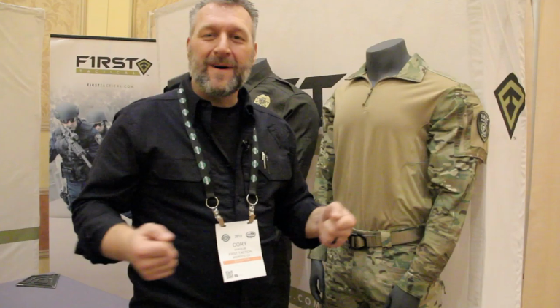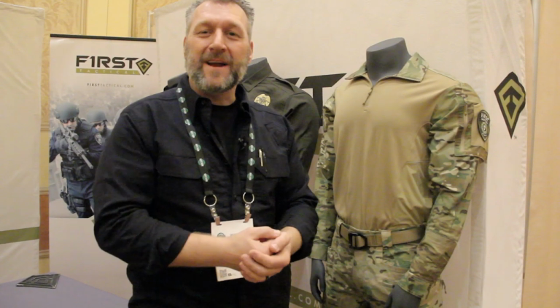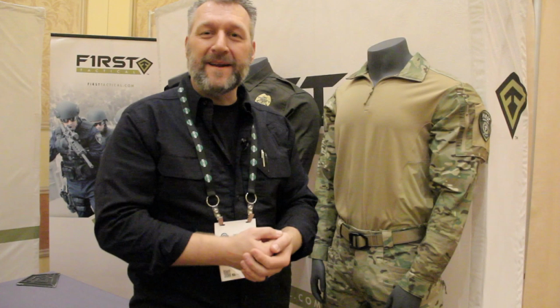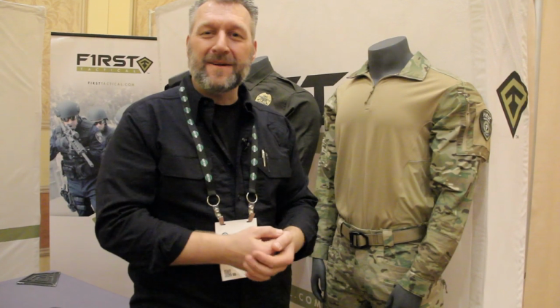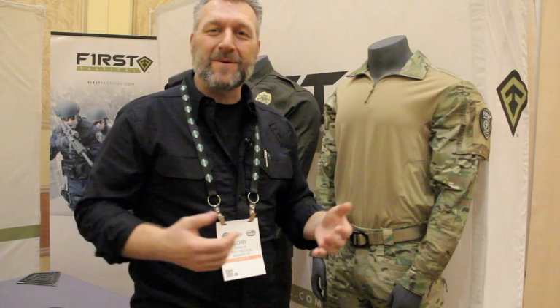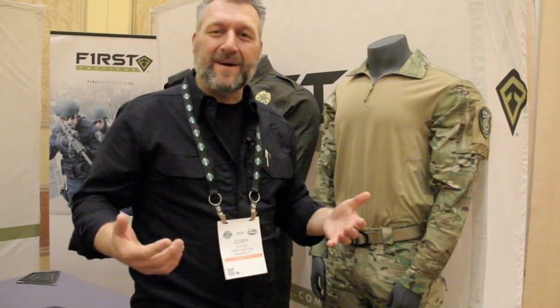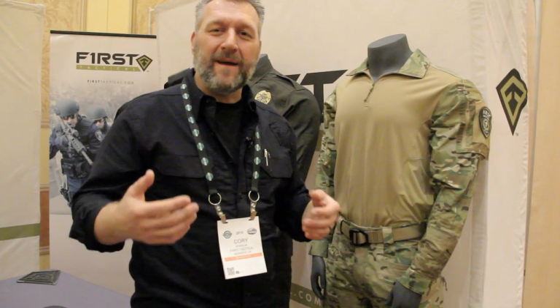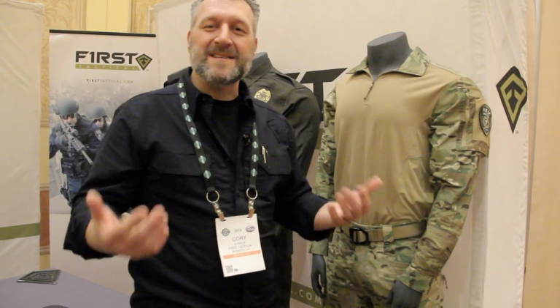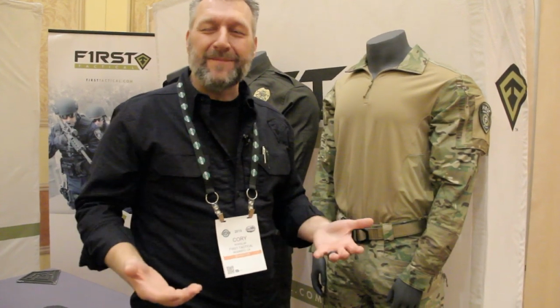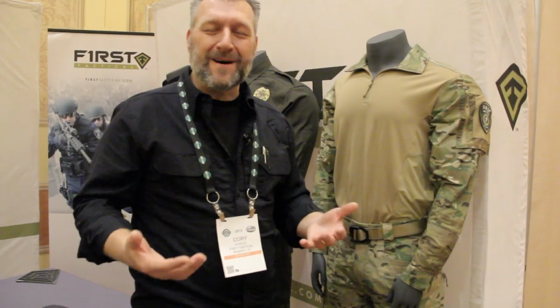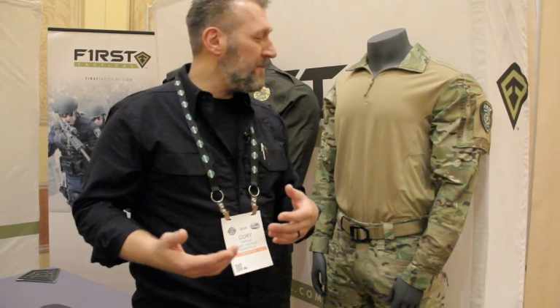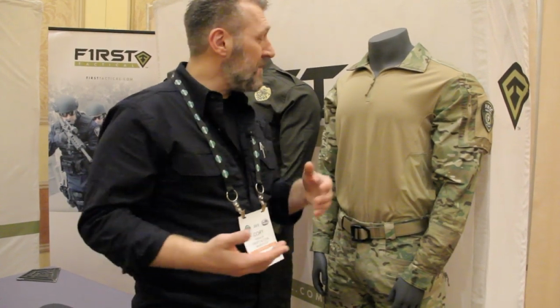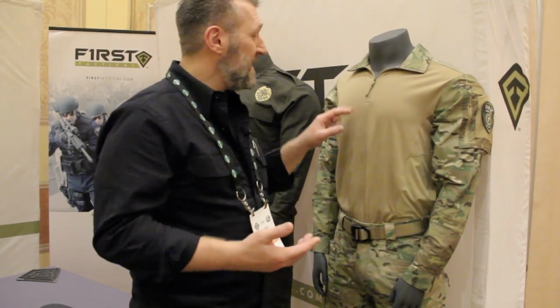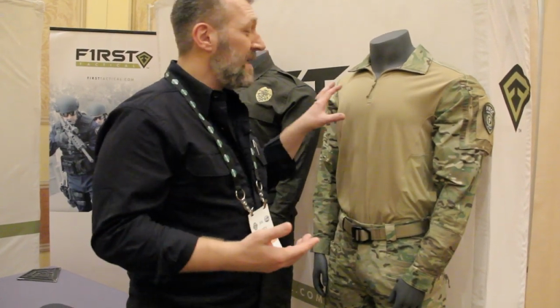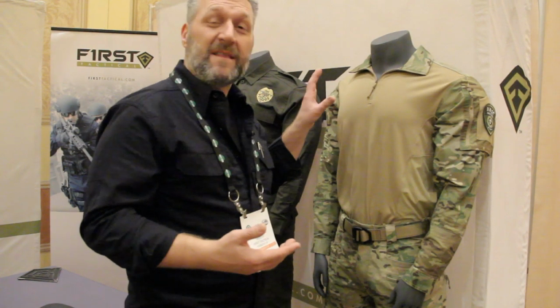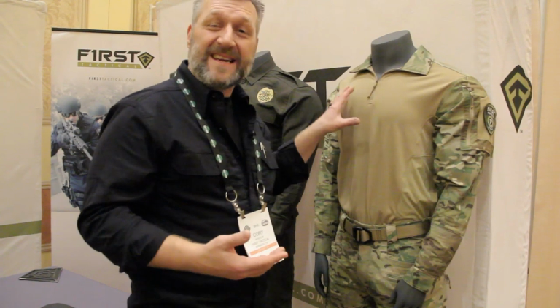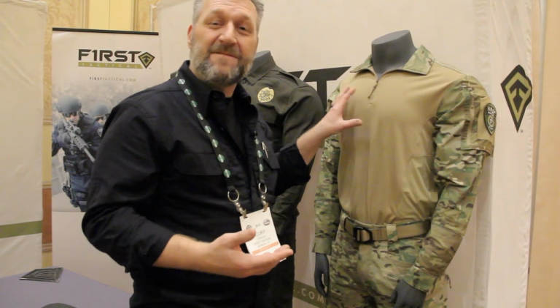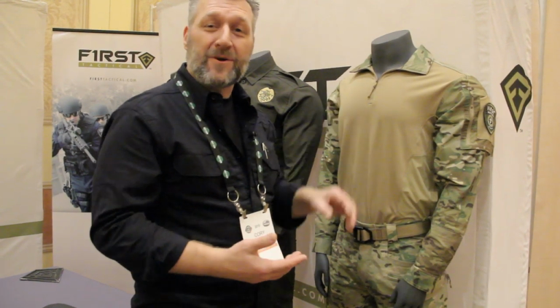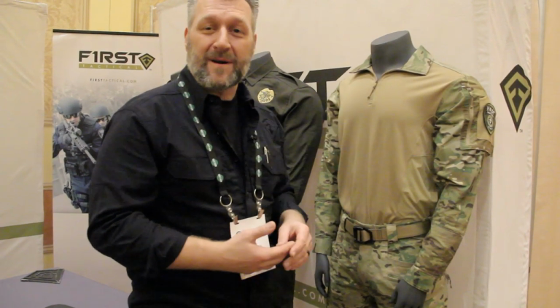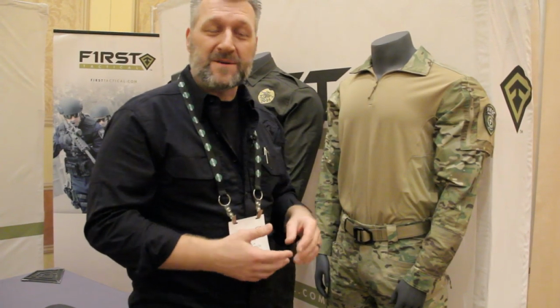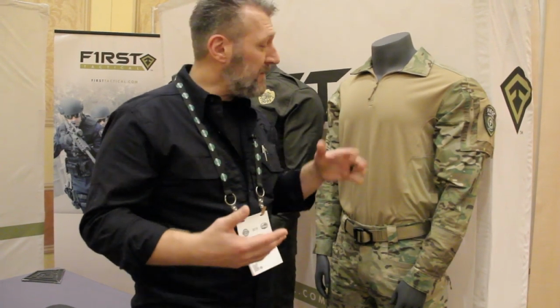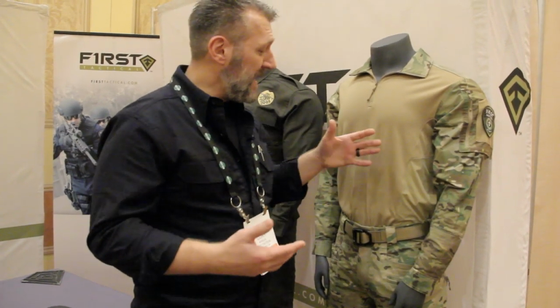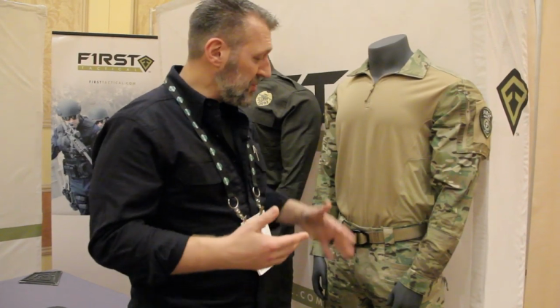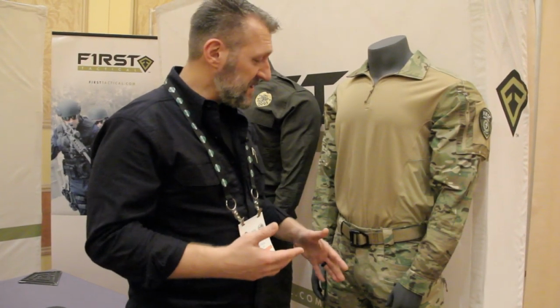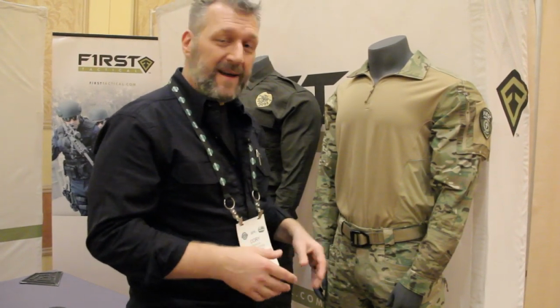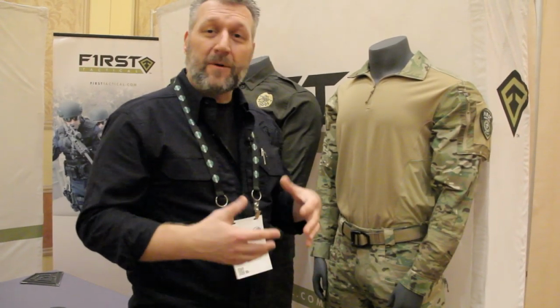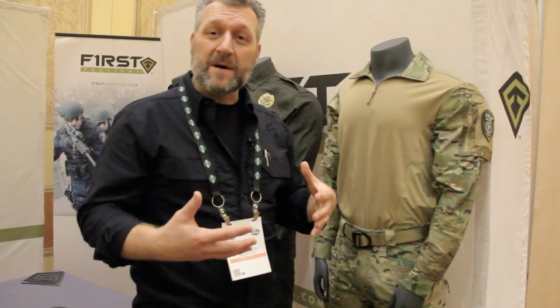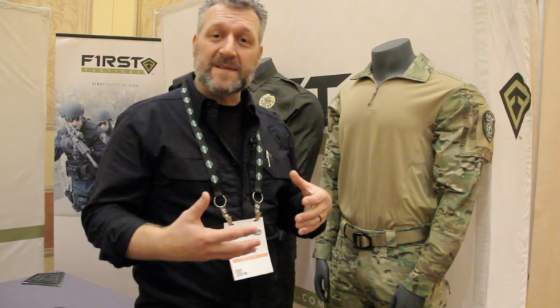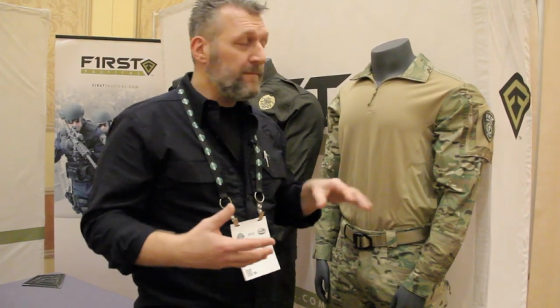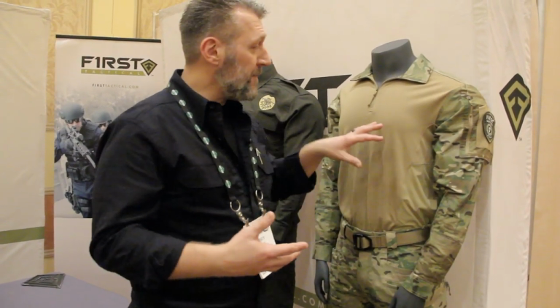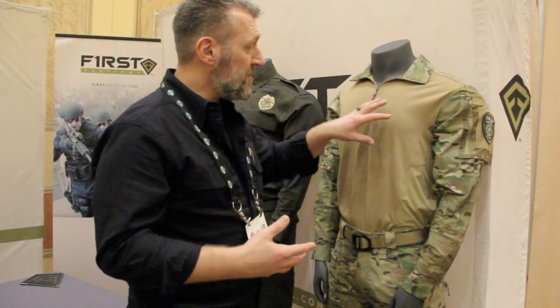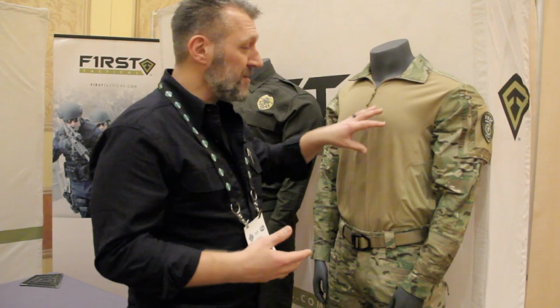Hi, Cory Nicolick here with The Monkey. Excited to be talking about the Defender product. We have a pant and a shirt that we'll be talking about today. First, the shirt.